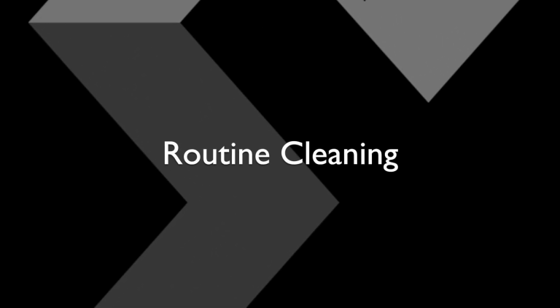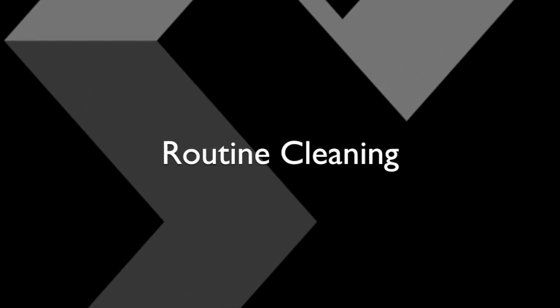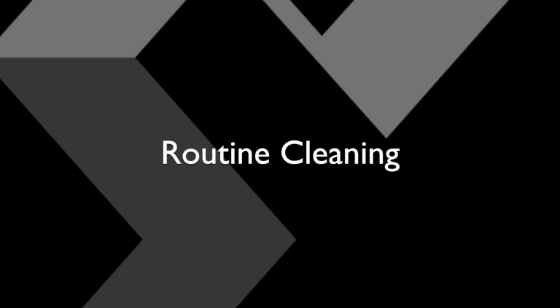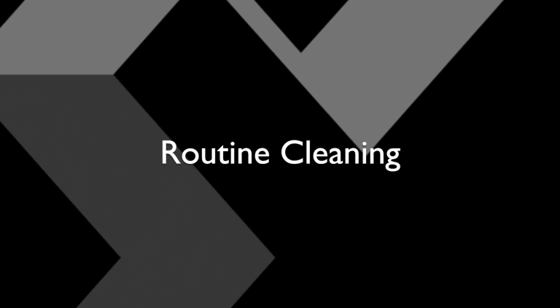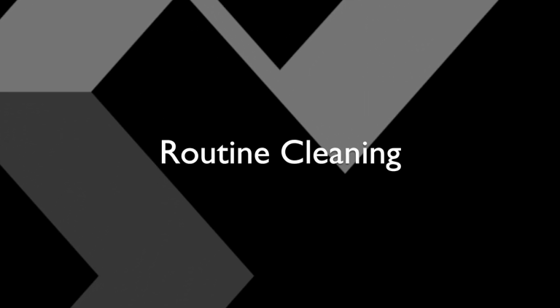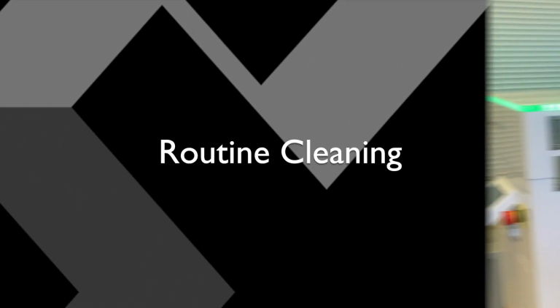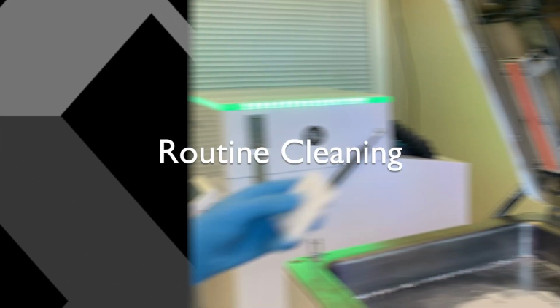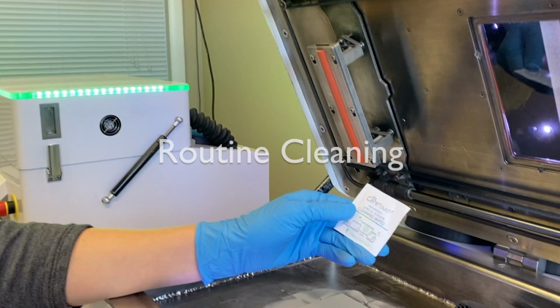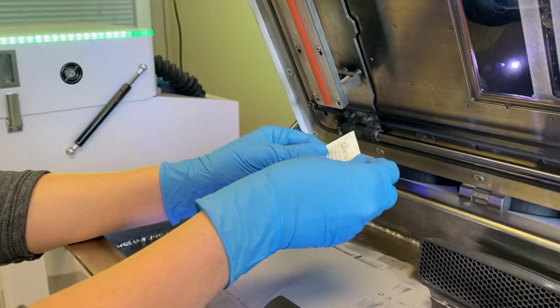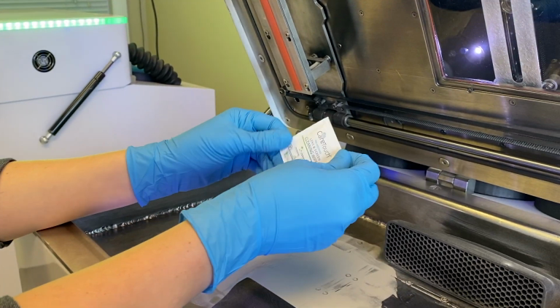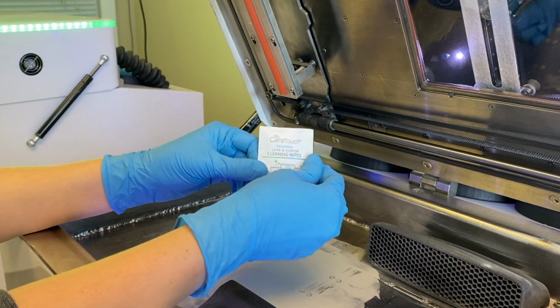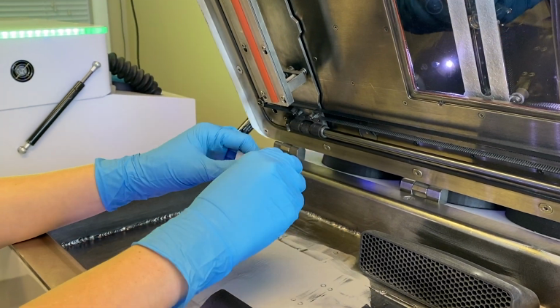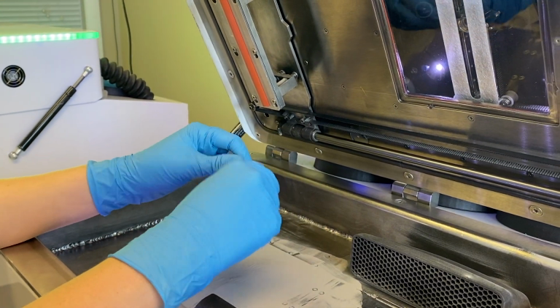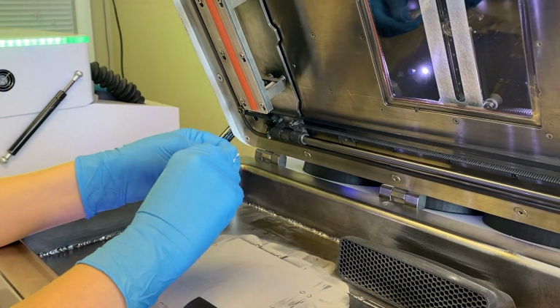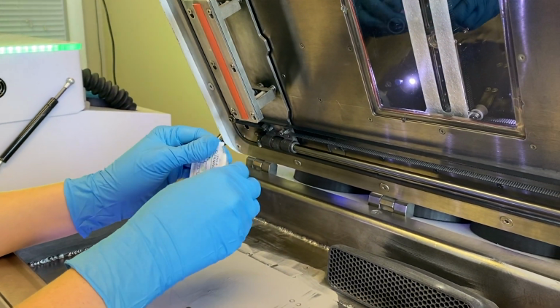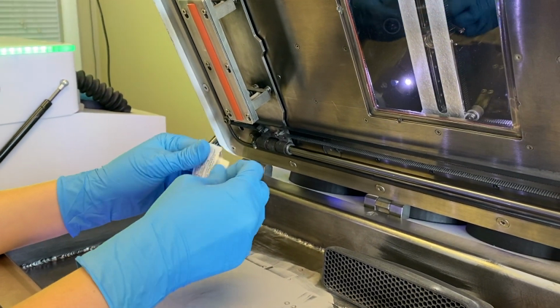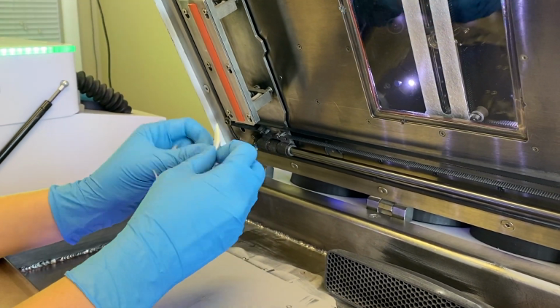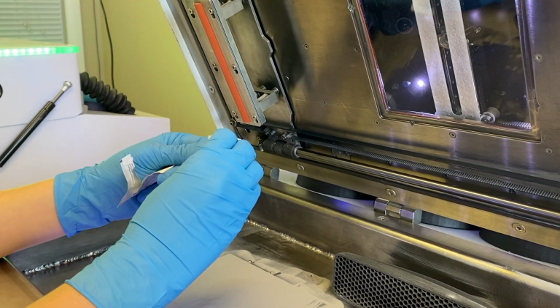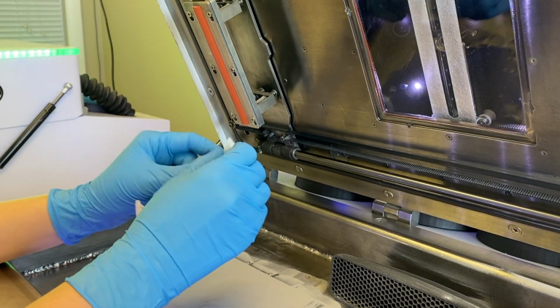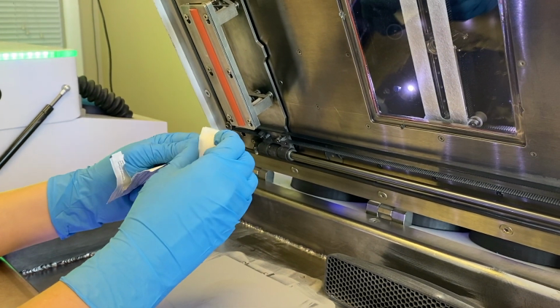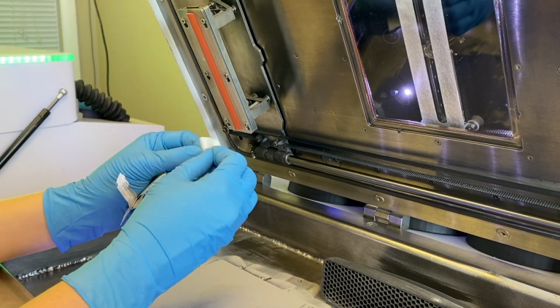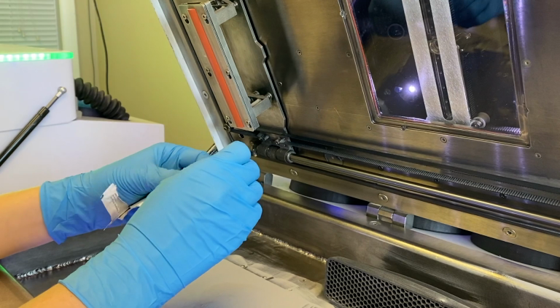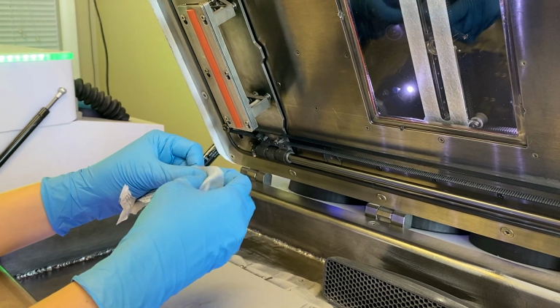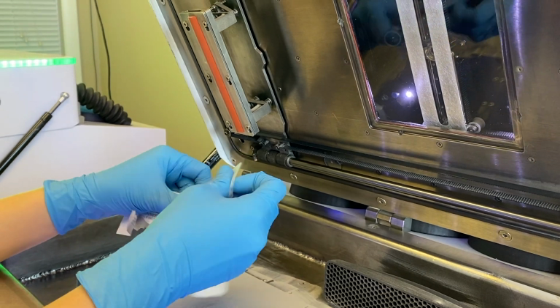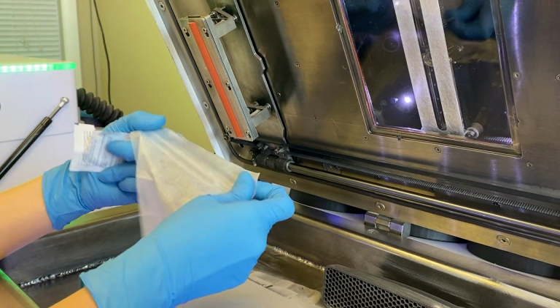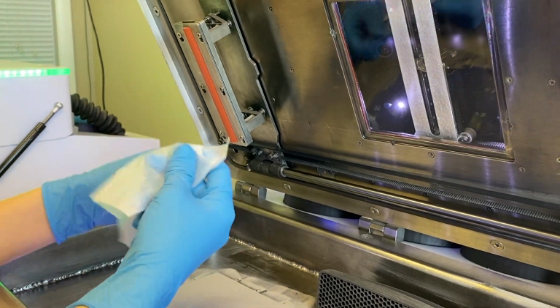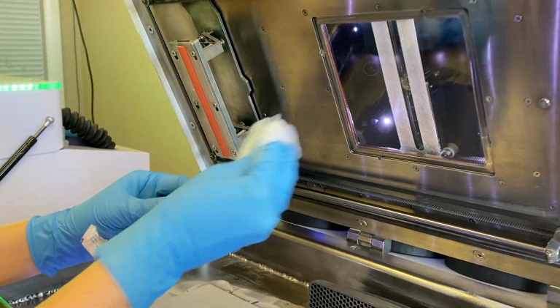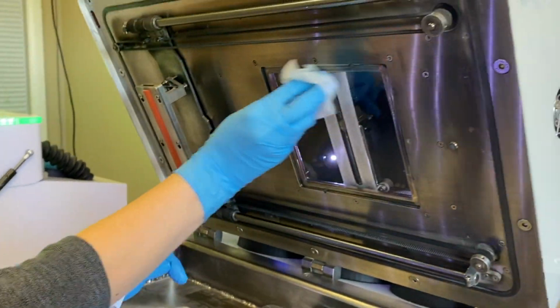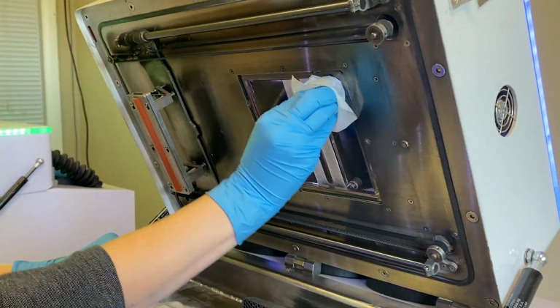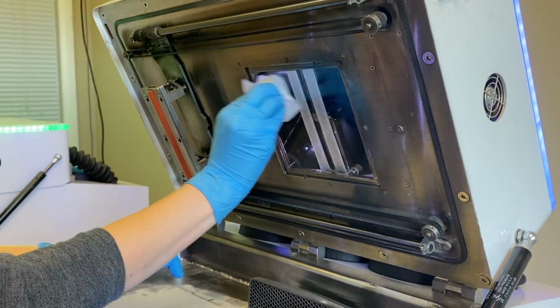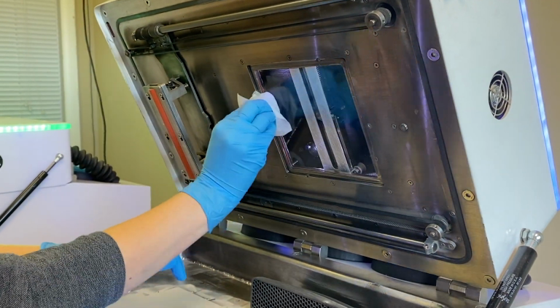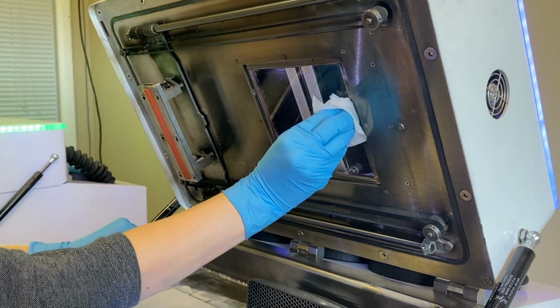Next, we will clean the optical window. We recommend using a lens cleaning wipe to wipe down the optical window in the printer. This will remove any debris that has been built up from the previous print.